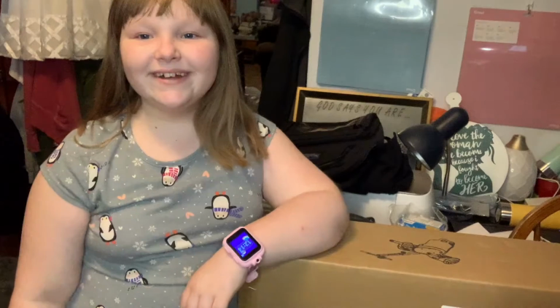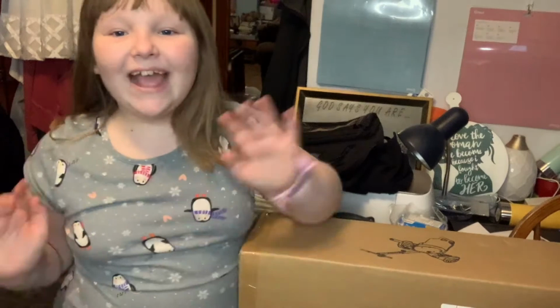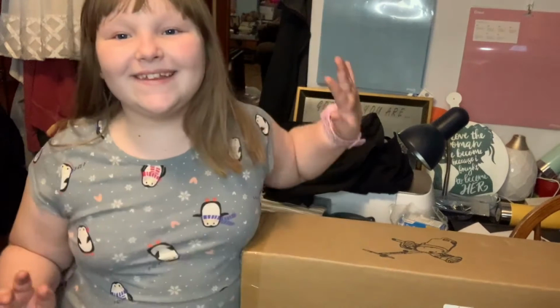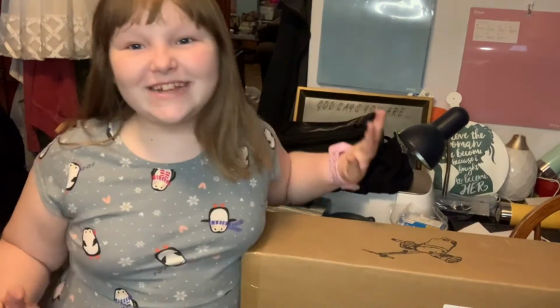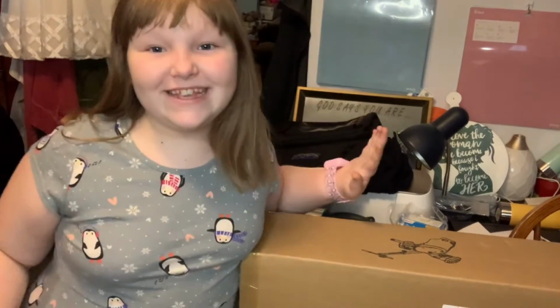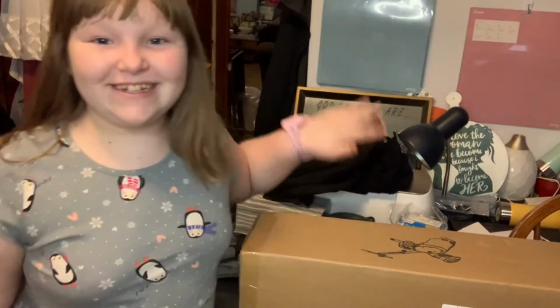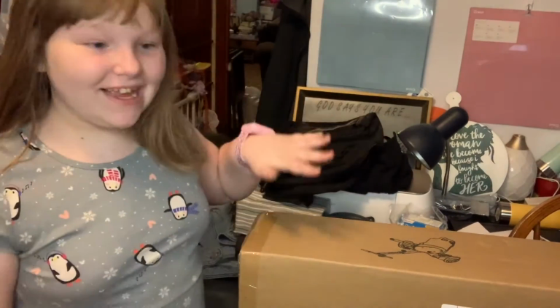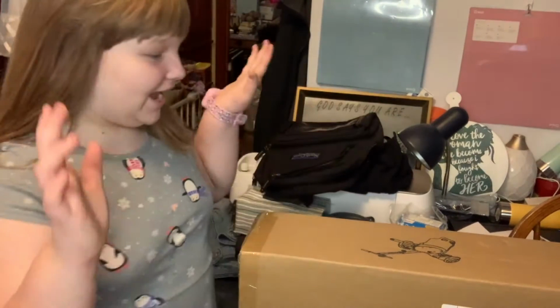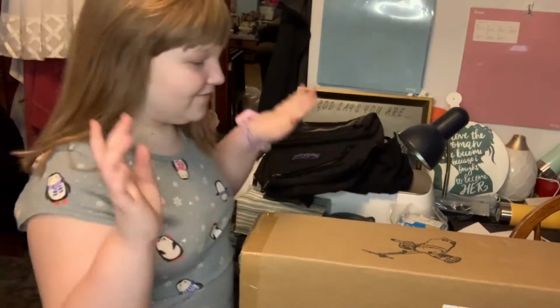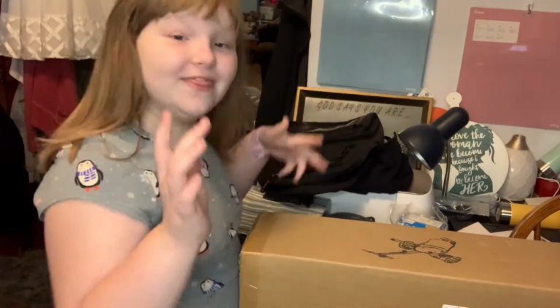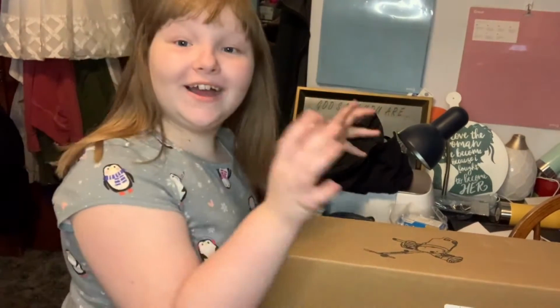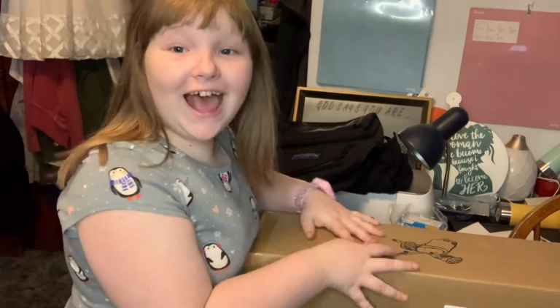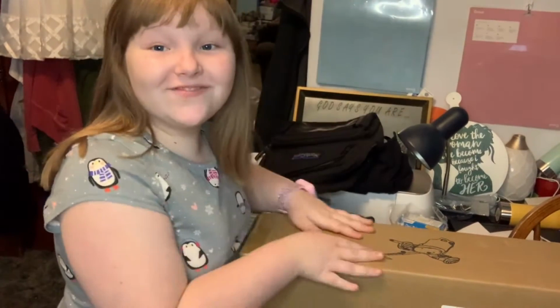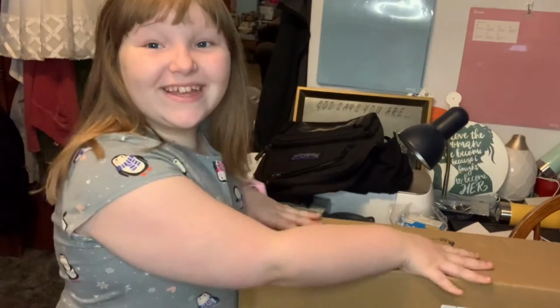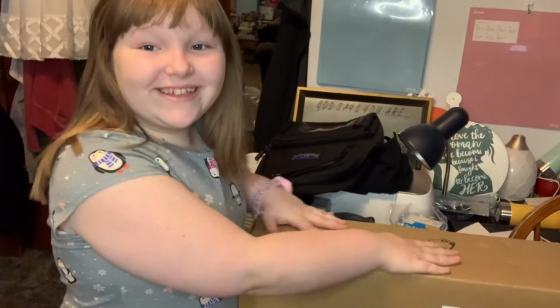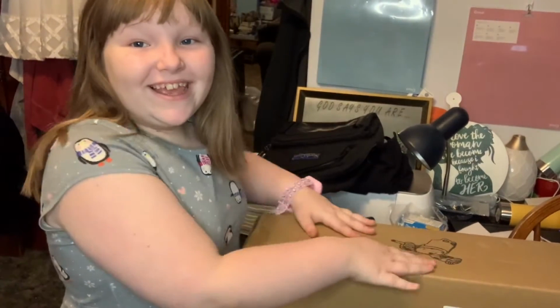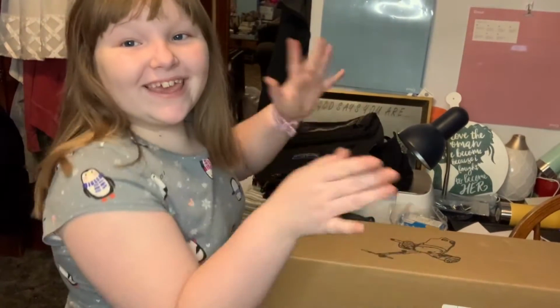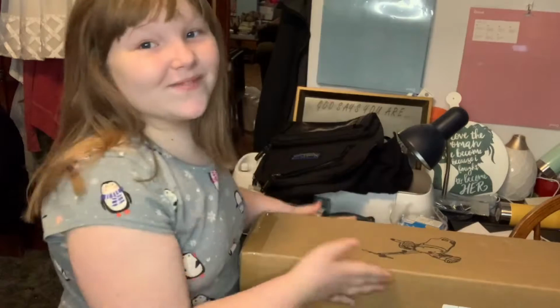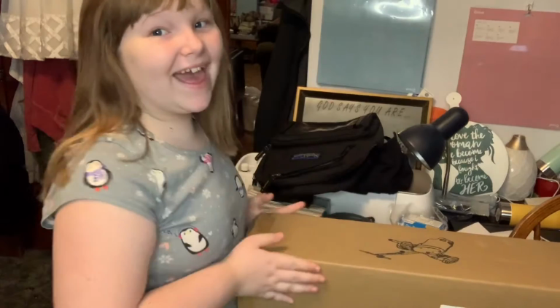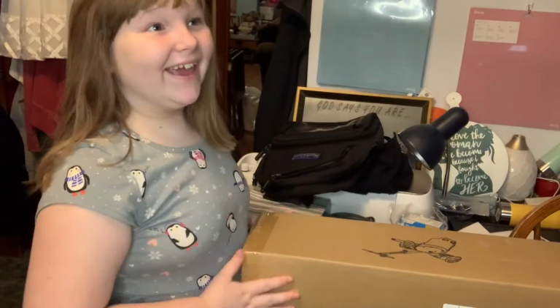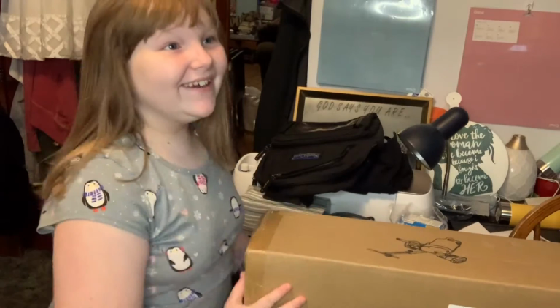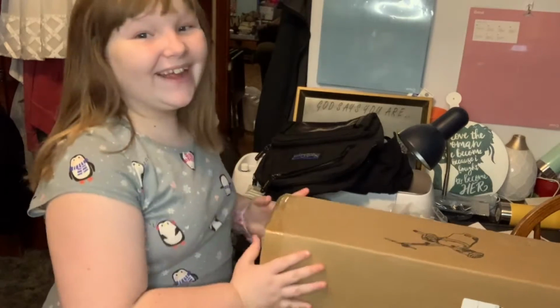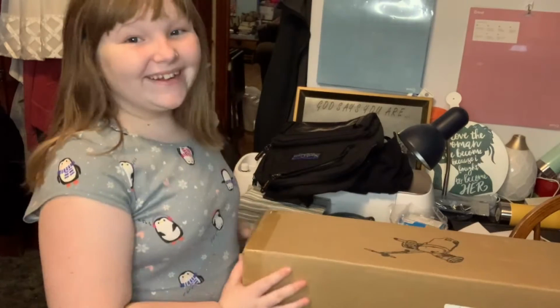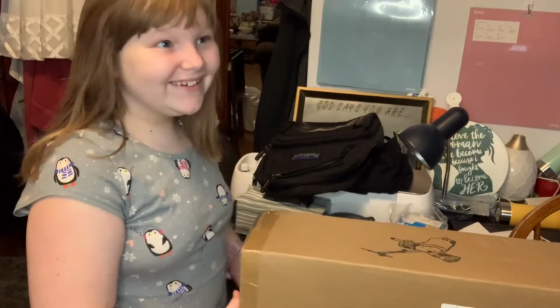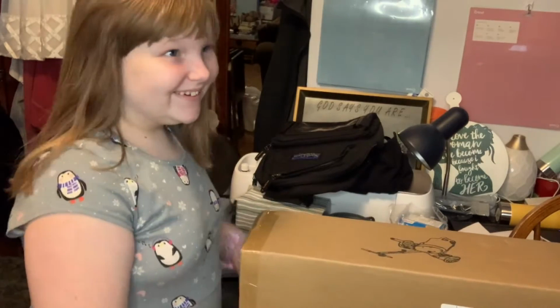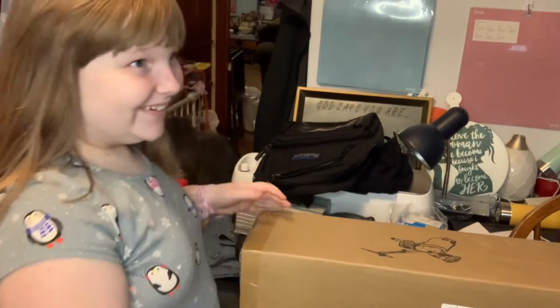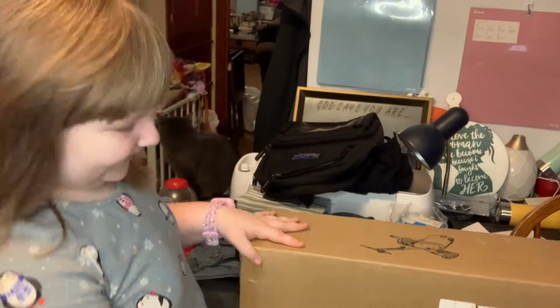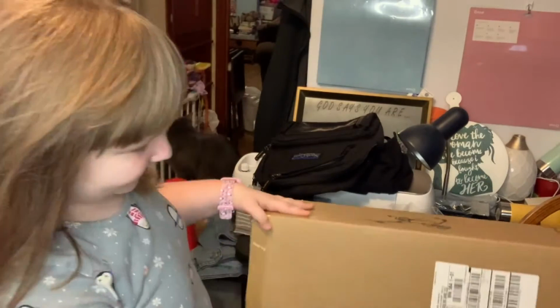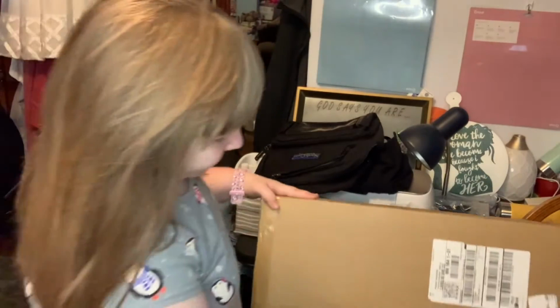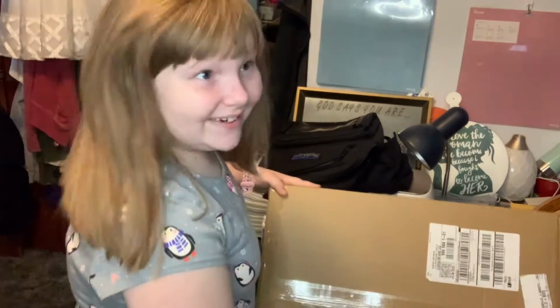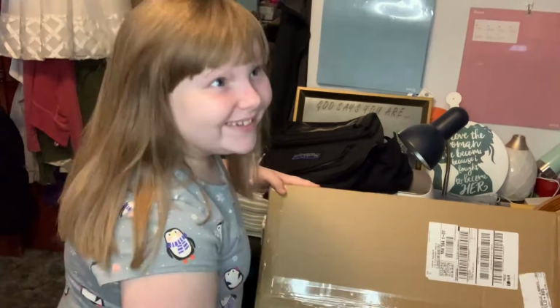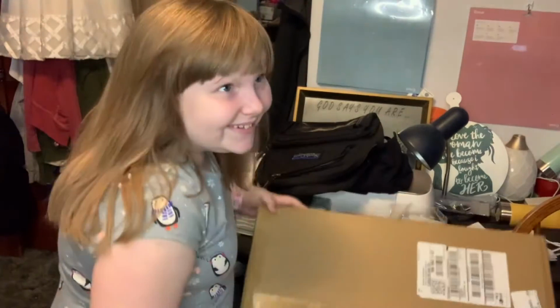Hi guys, it's me Jazzy here and today I have the attachment! It came today, right? Right!